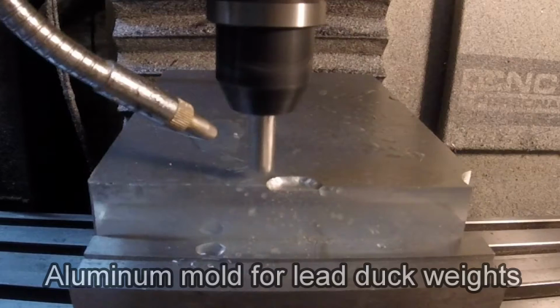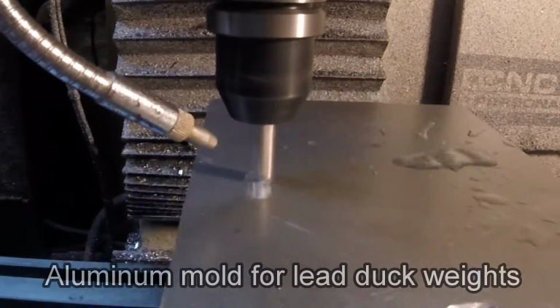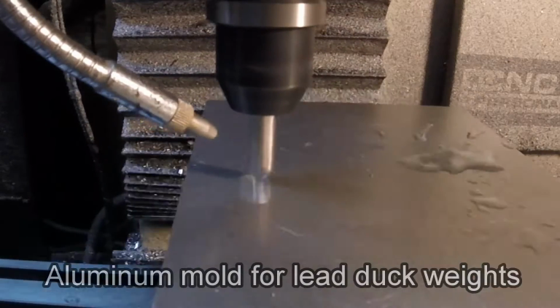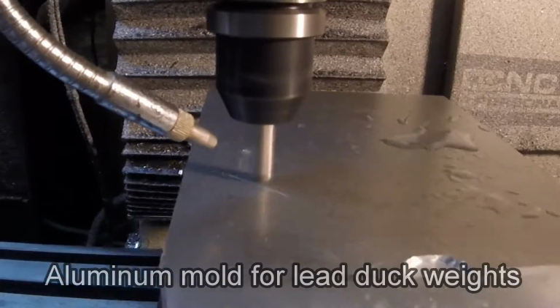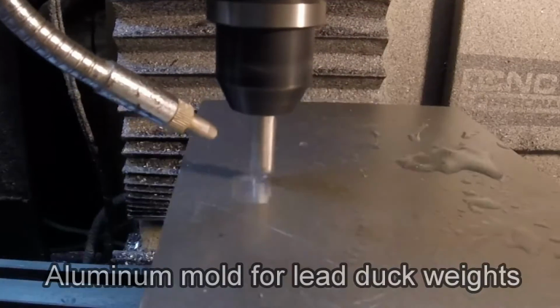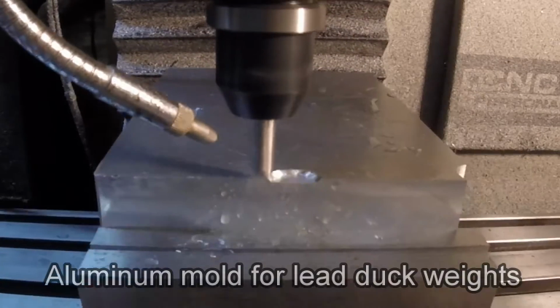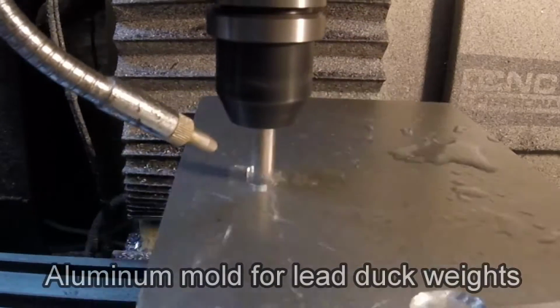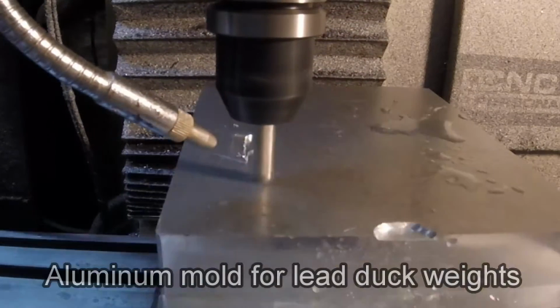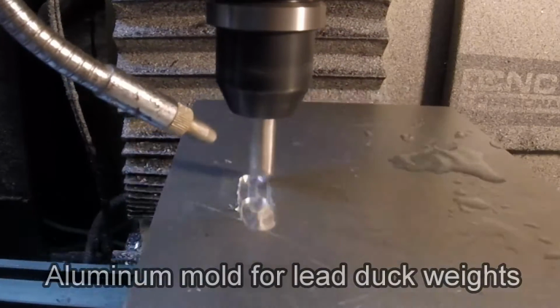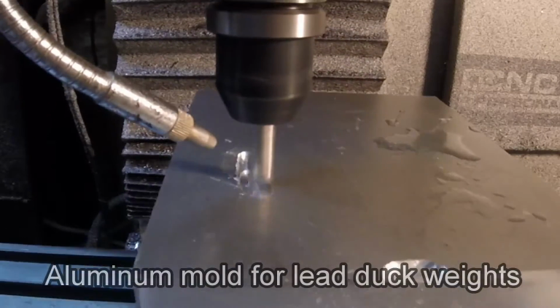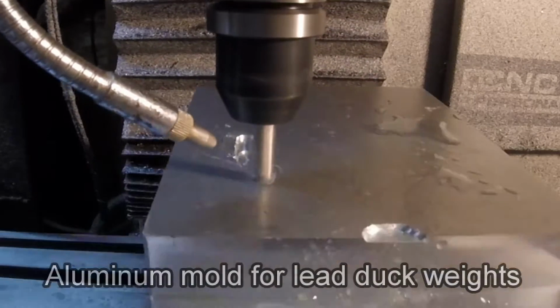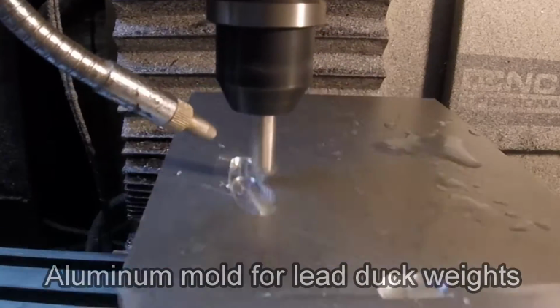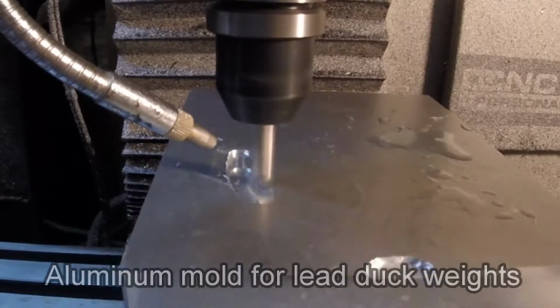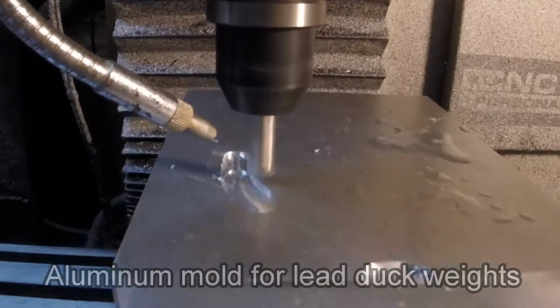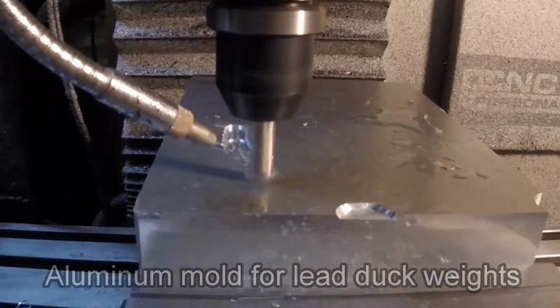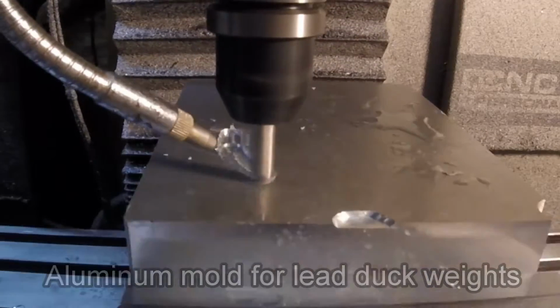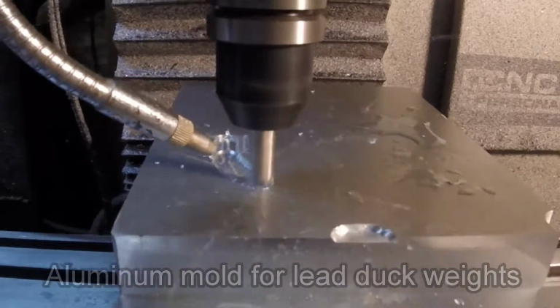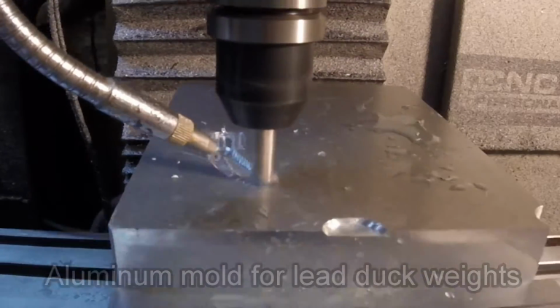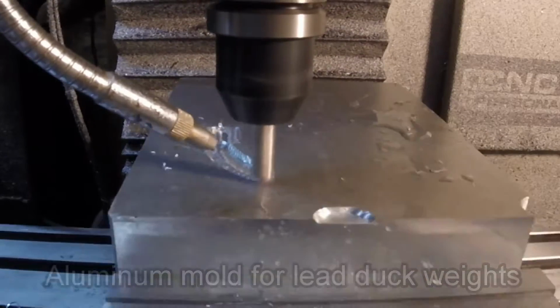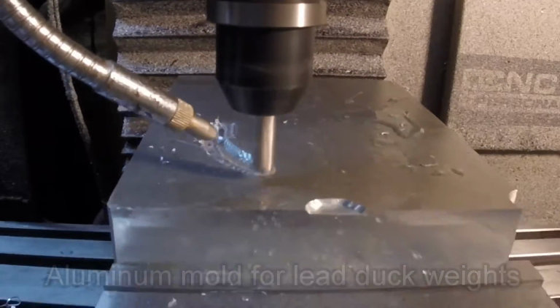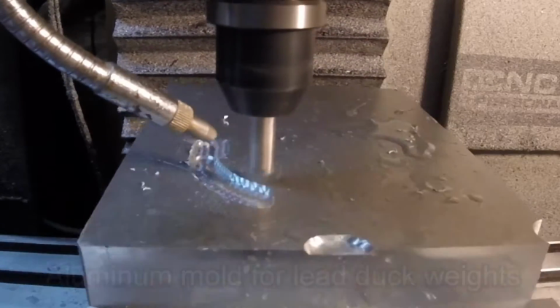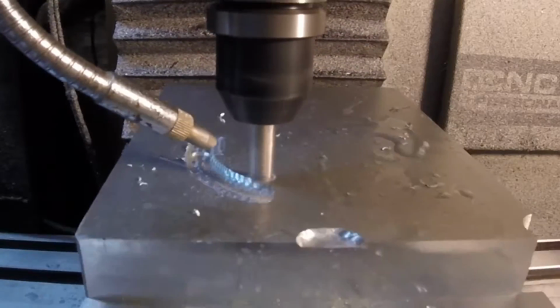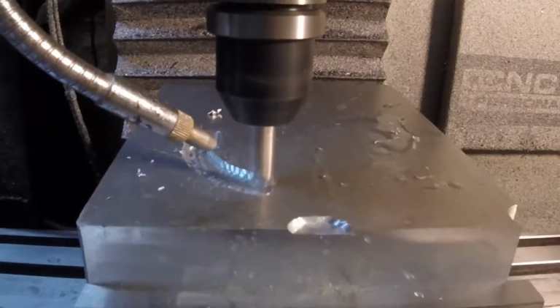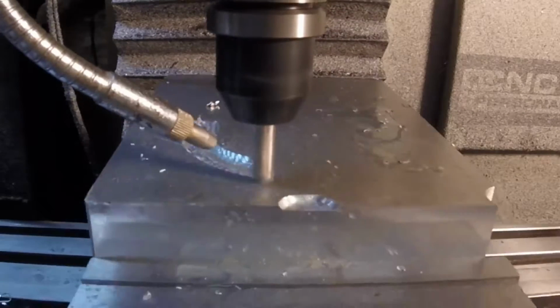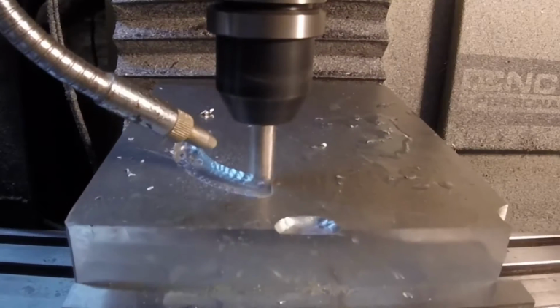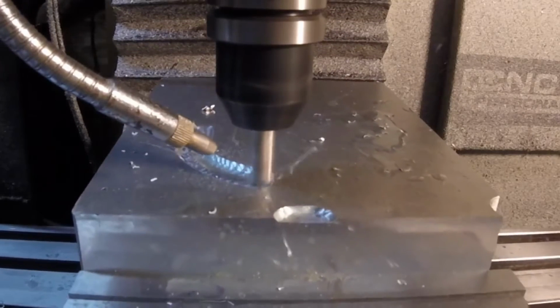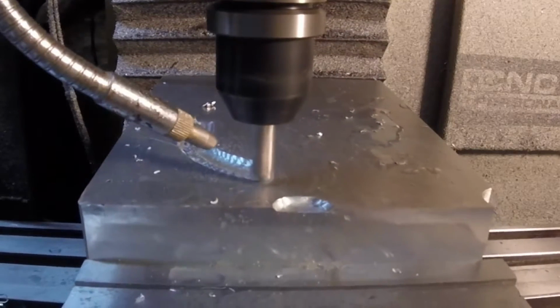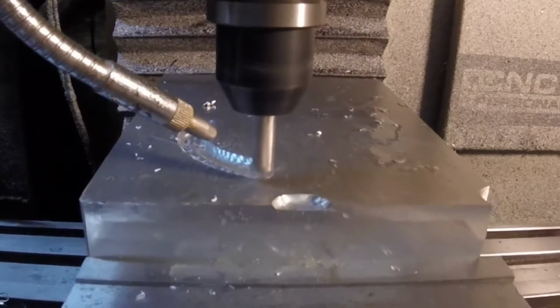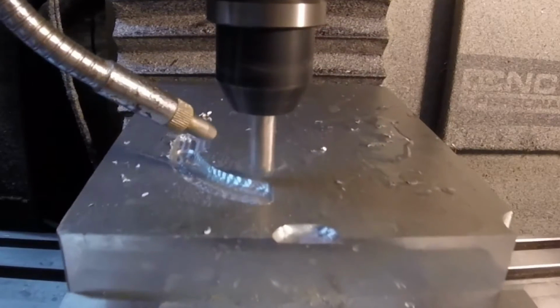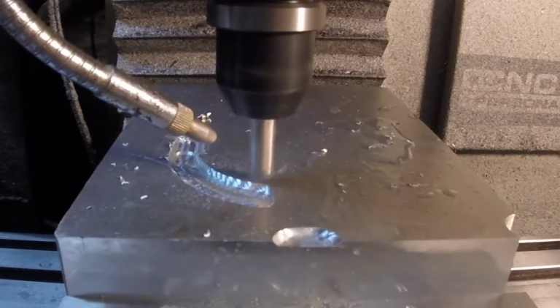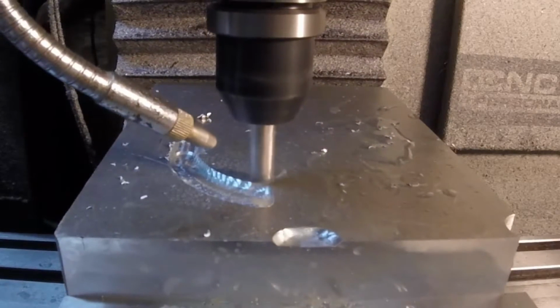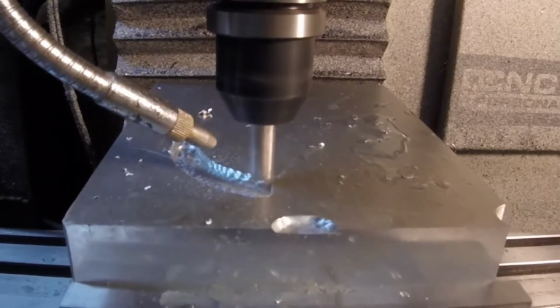I had a guy ask me if I could make an aluminum mold that he could use to make lead duck weights for his duck decoys. I told him I'd give it a try, and this is a video of that process.